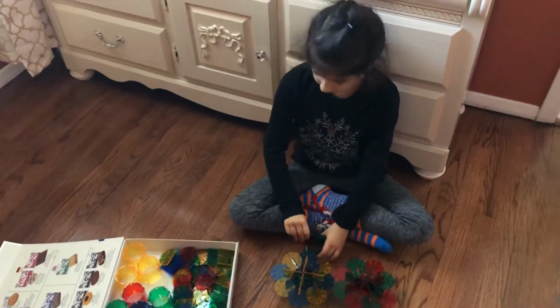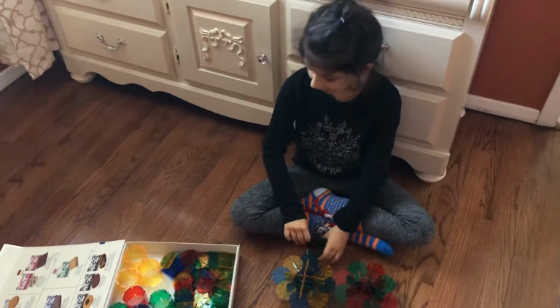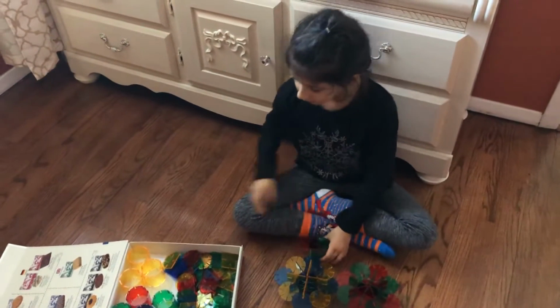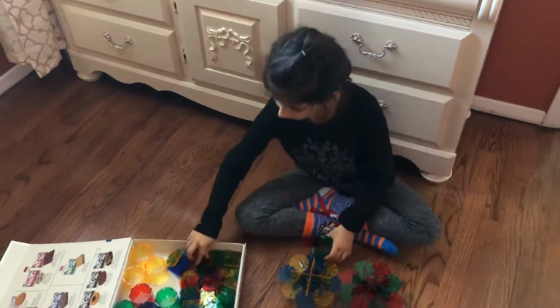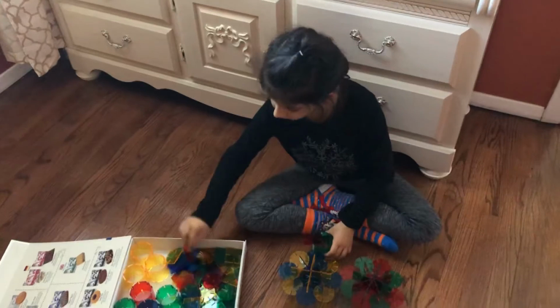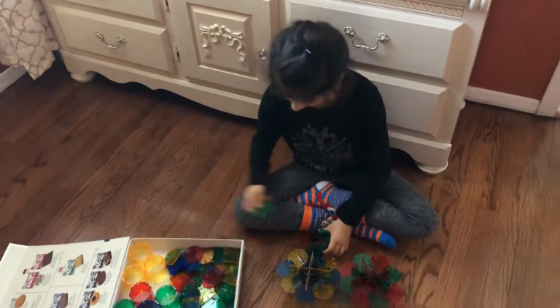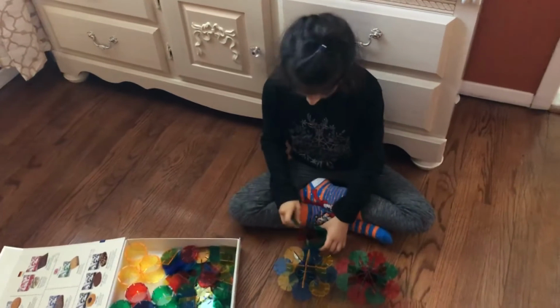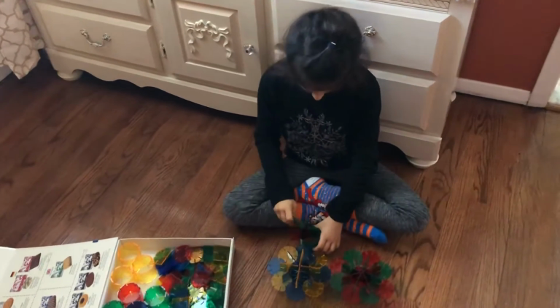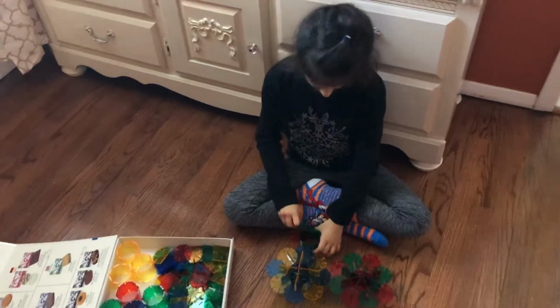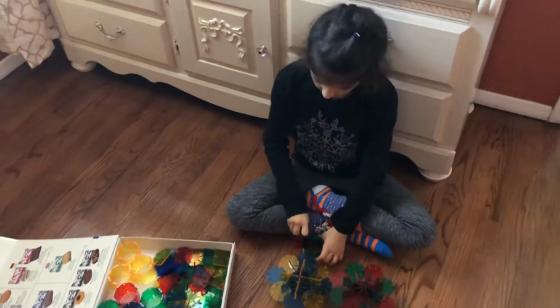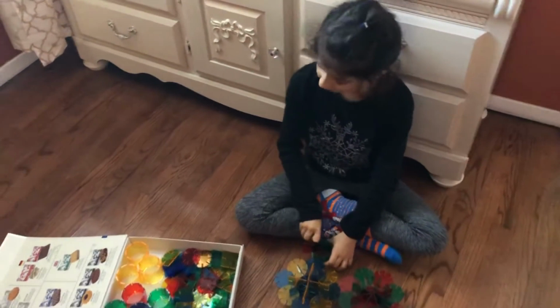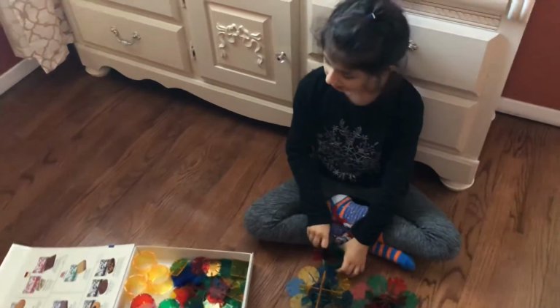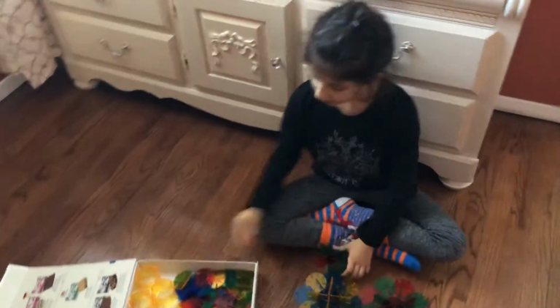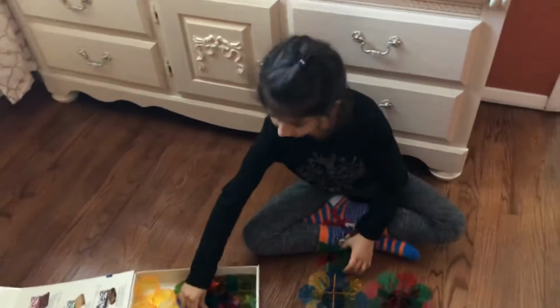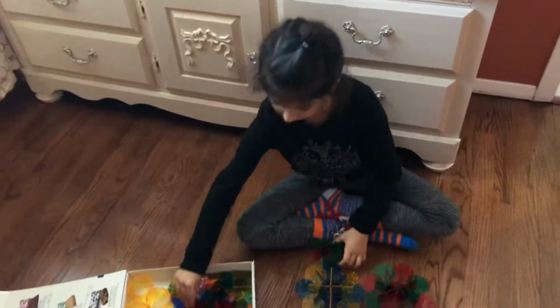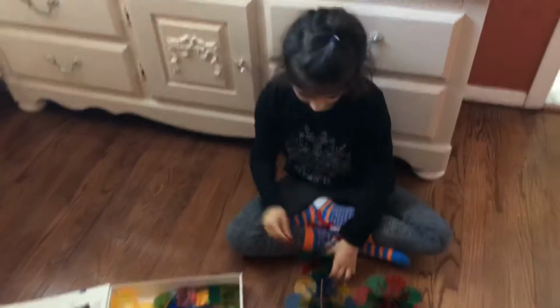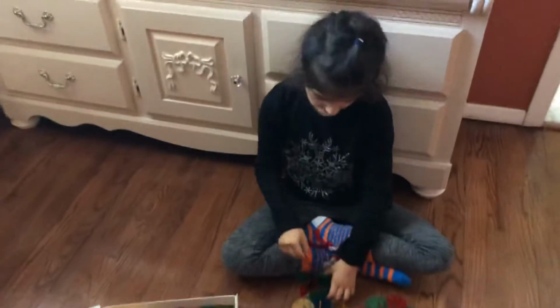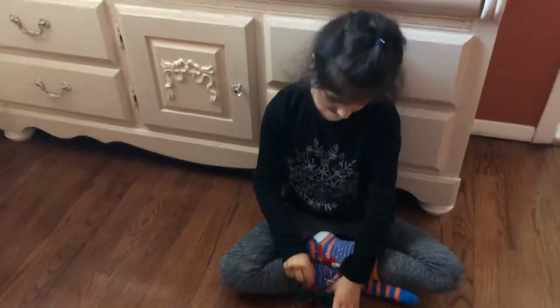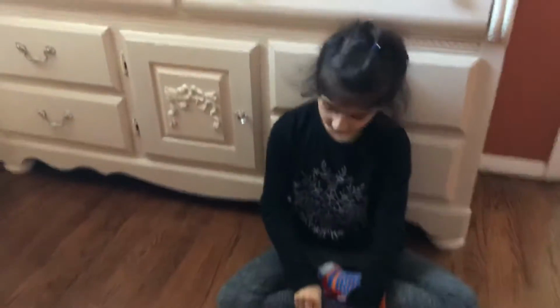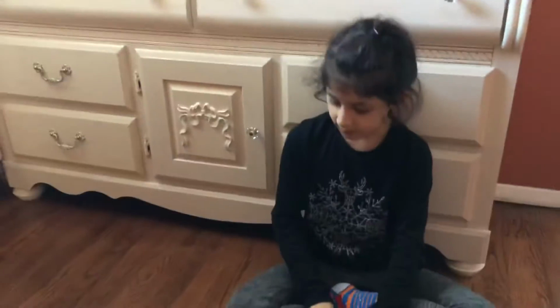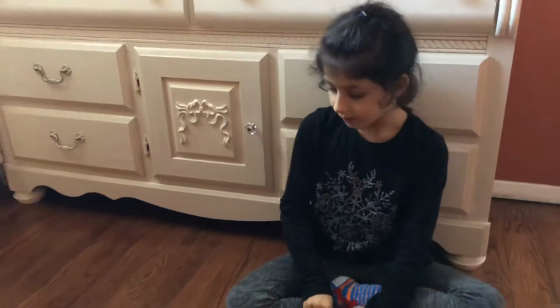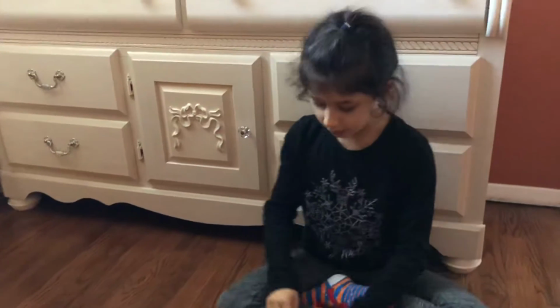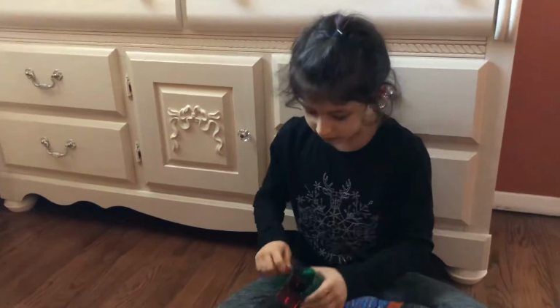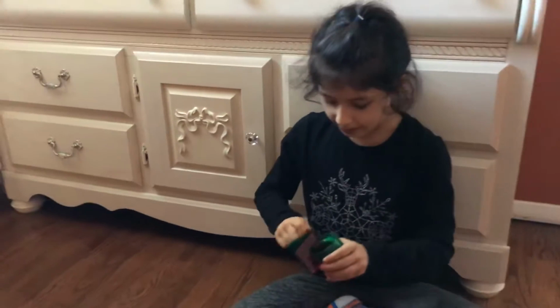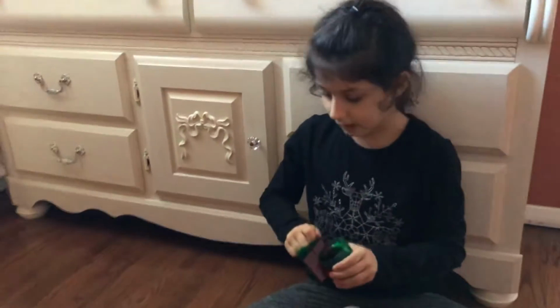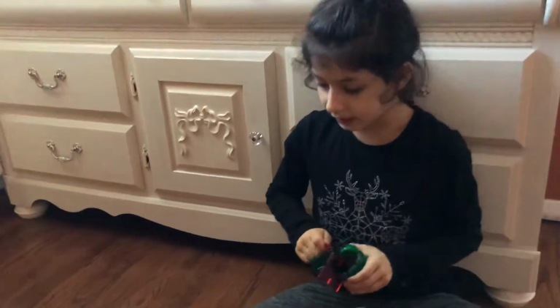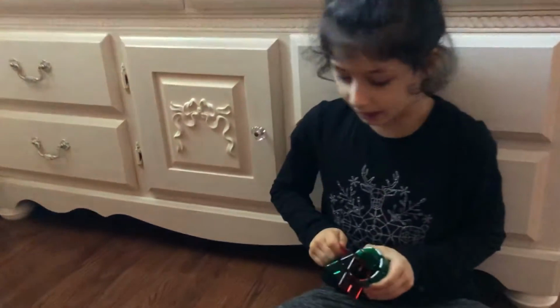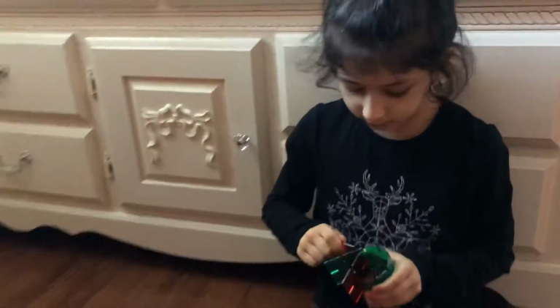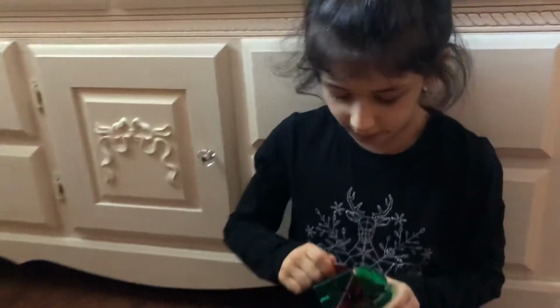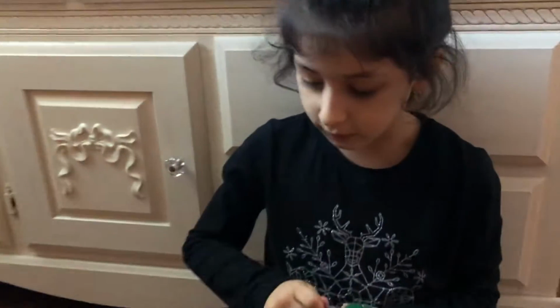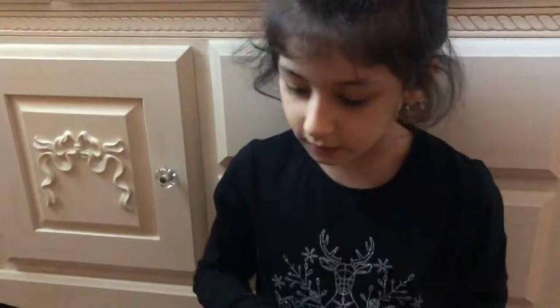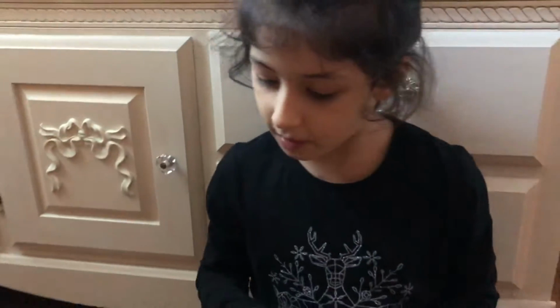You can add however you like and make your own creation. It can be all your own. Keep adding squares until you're done.